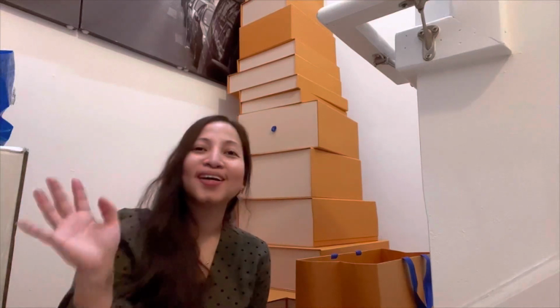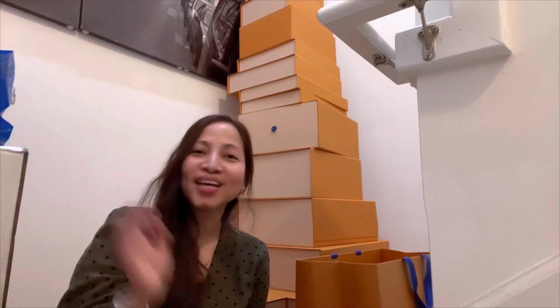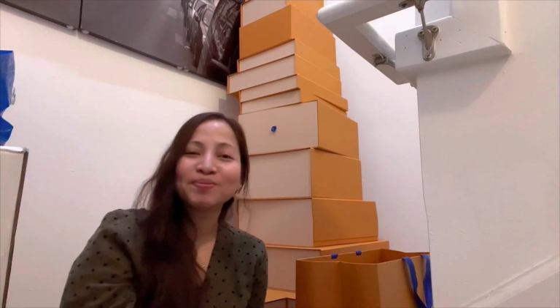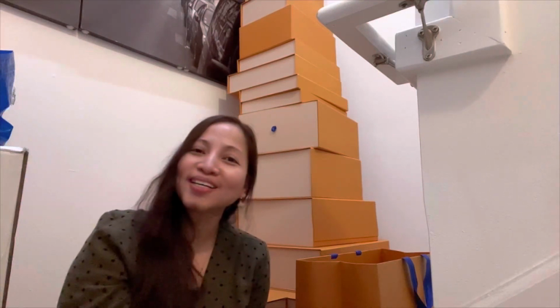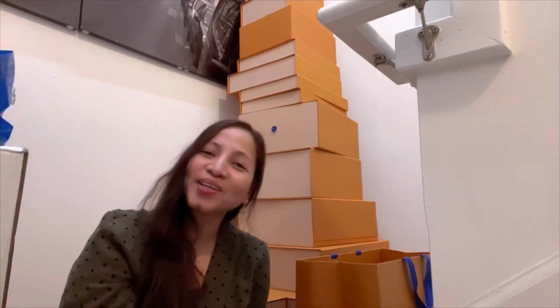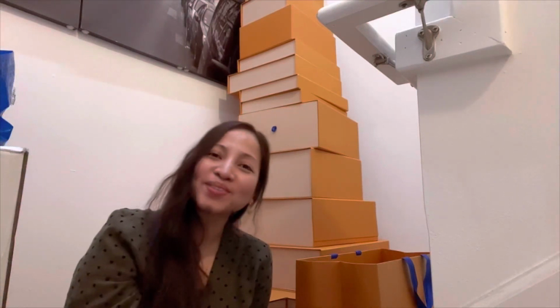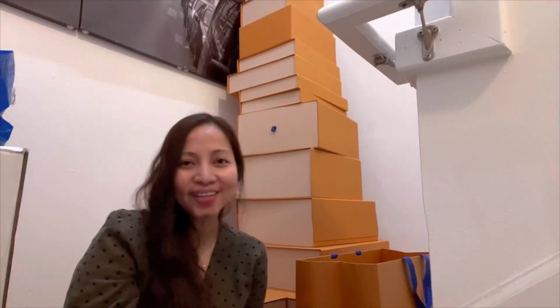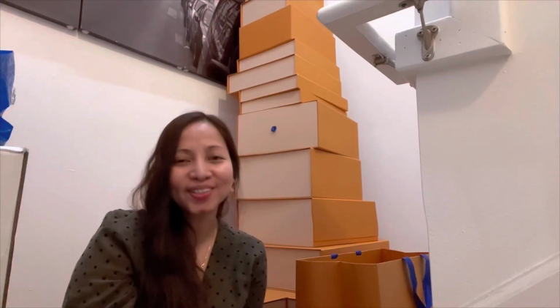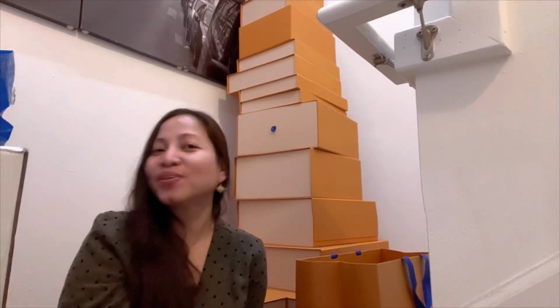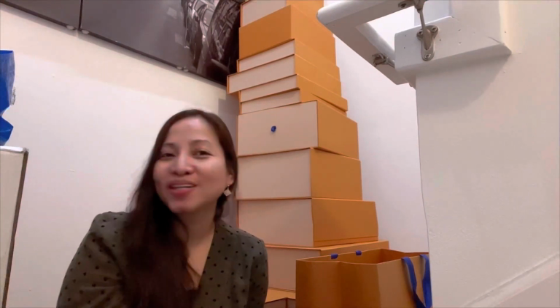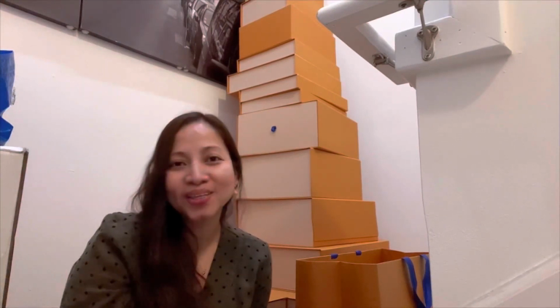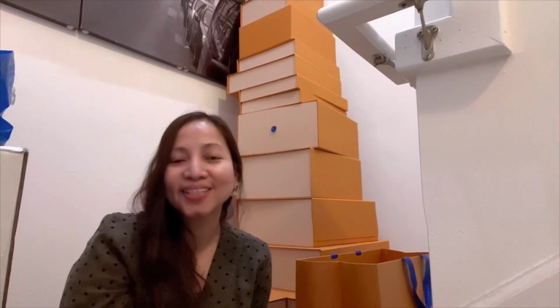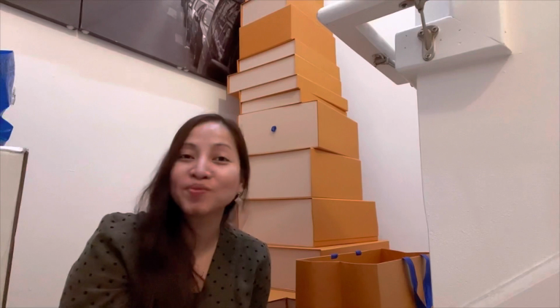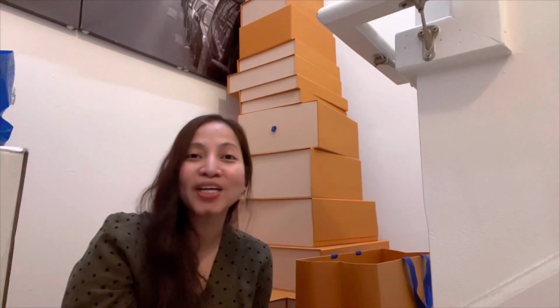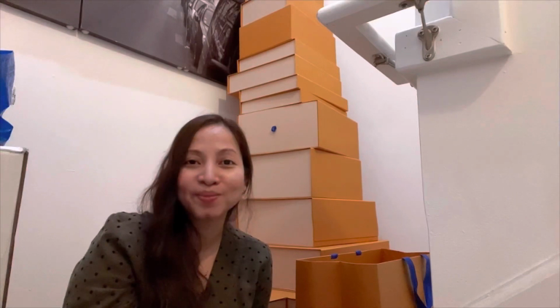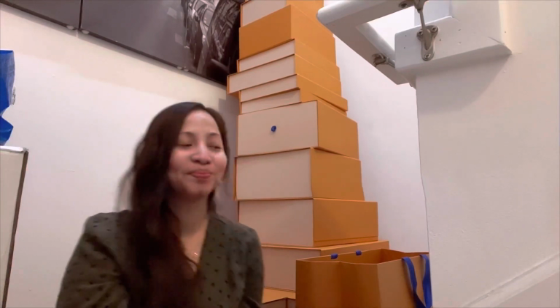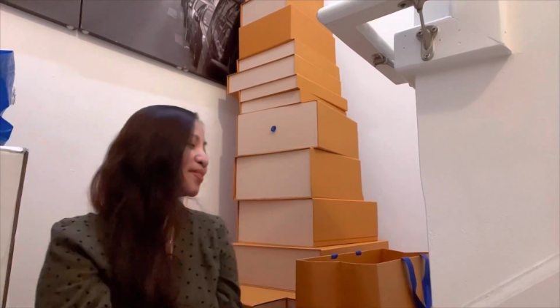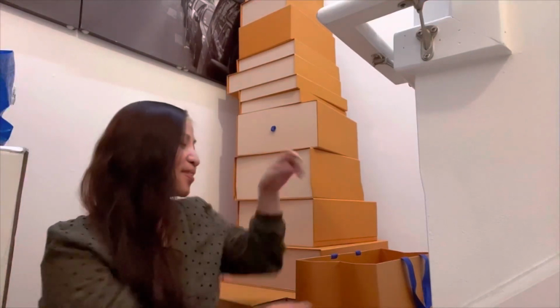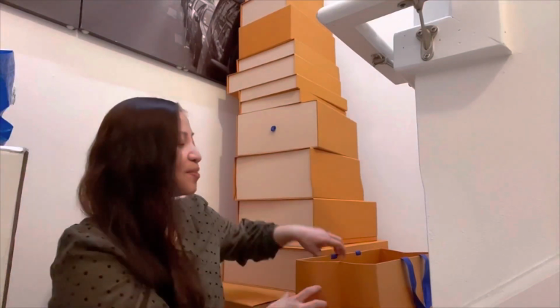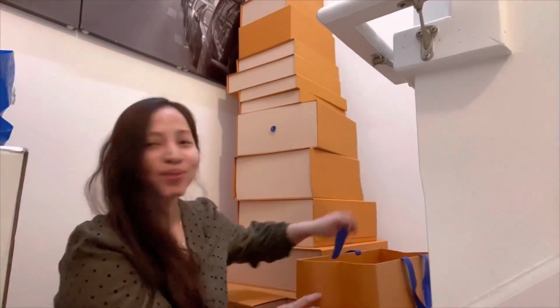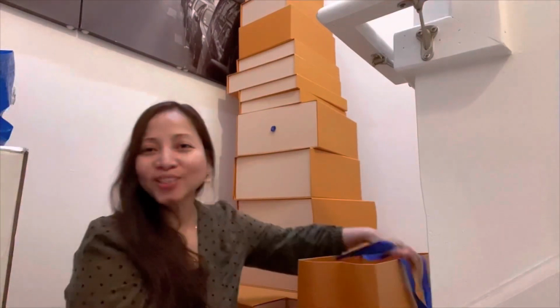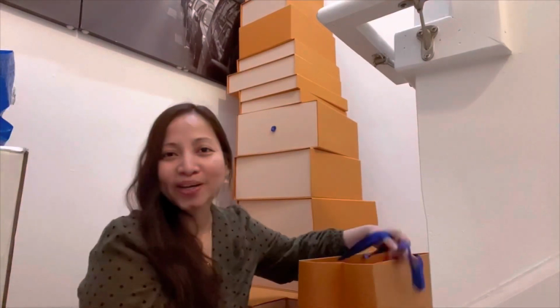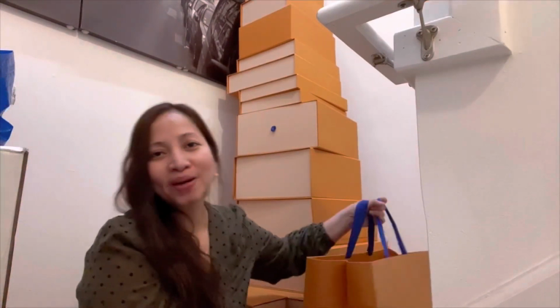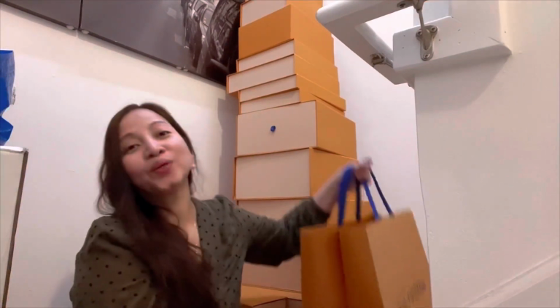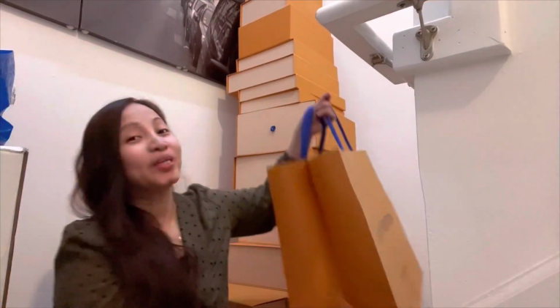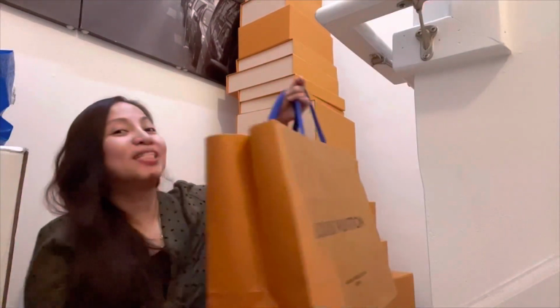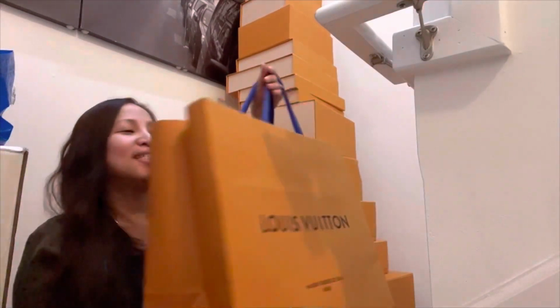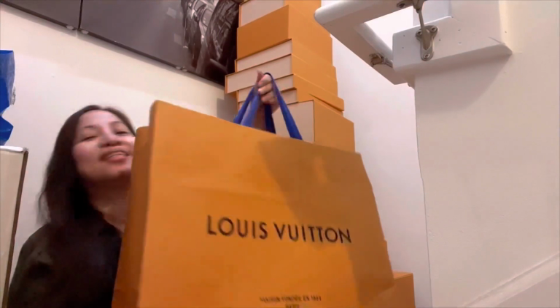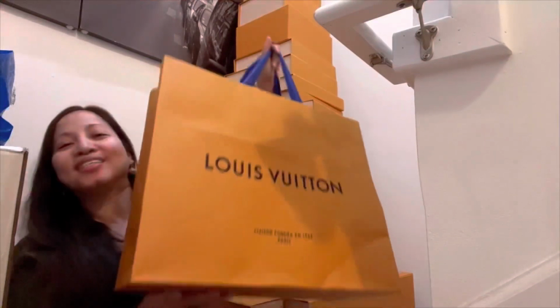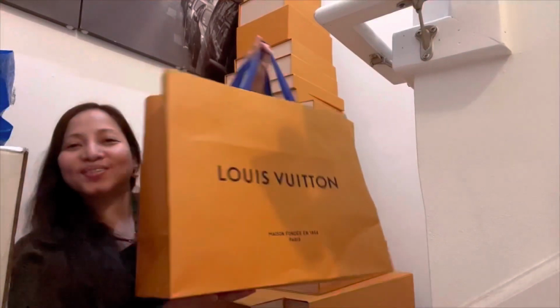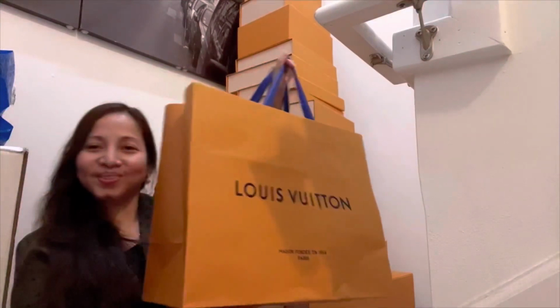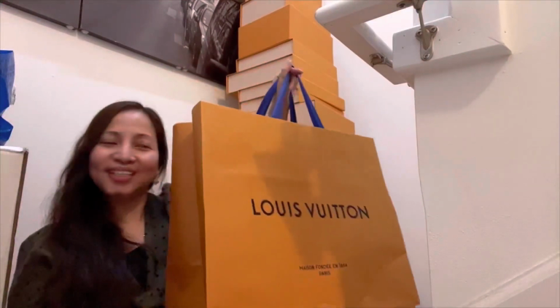Hello guys, my name is Eden, welcome back to my channel. Today I'm gonna be unboxing a Louis Vuitton item which was actually part of my 2020 wish list, so there it is.